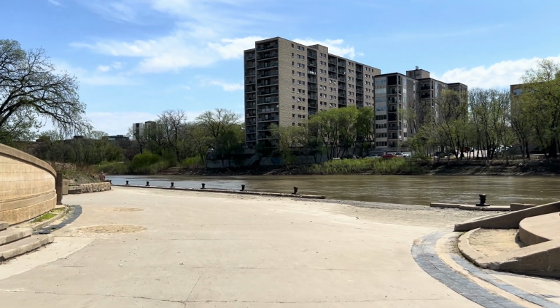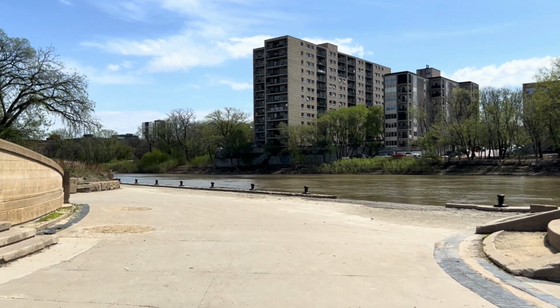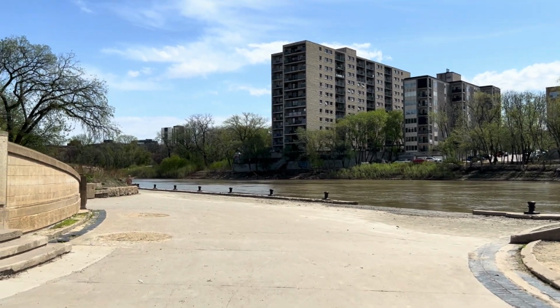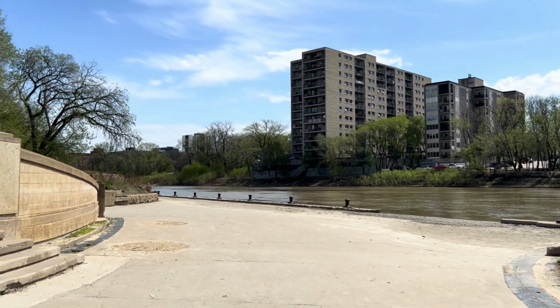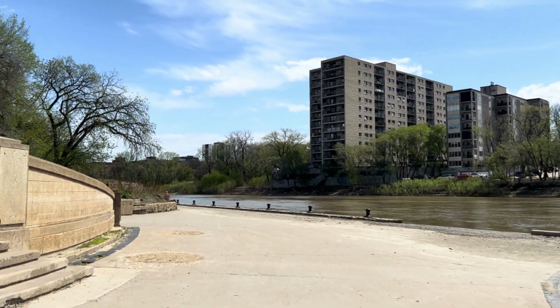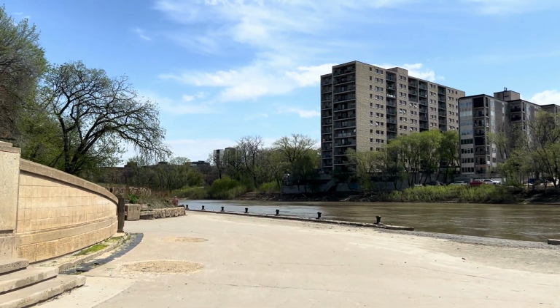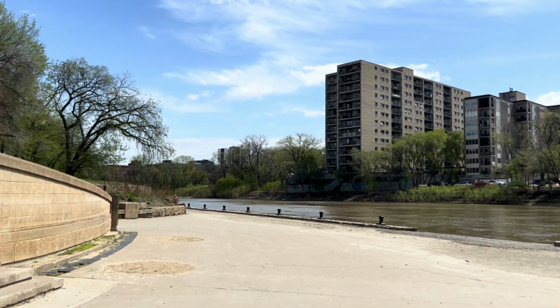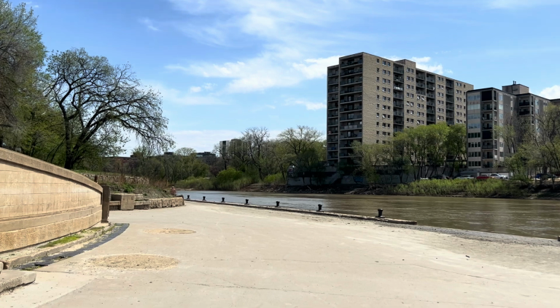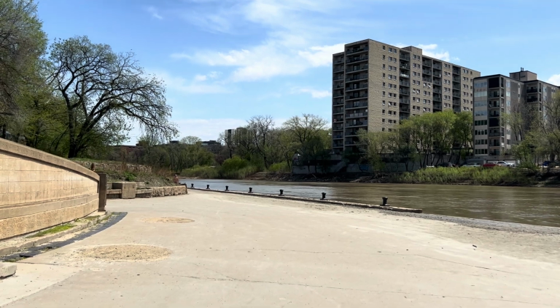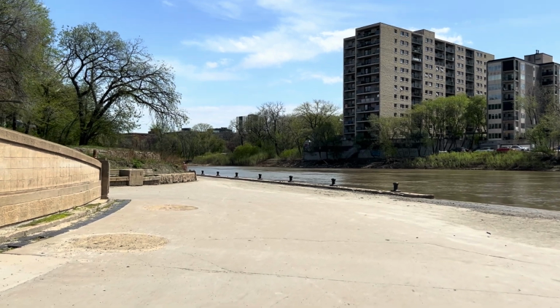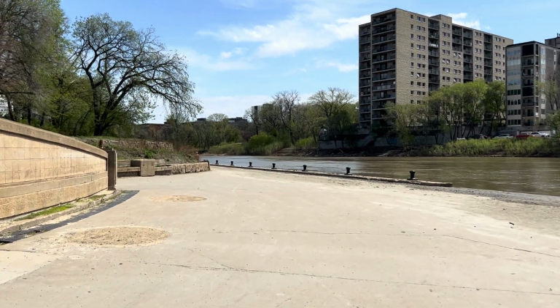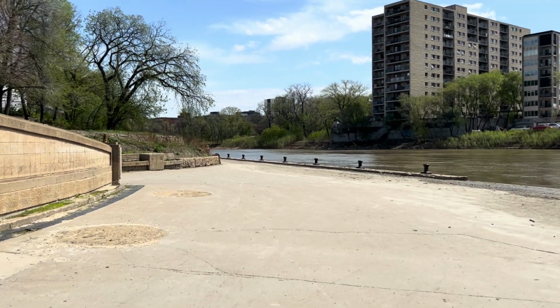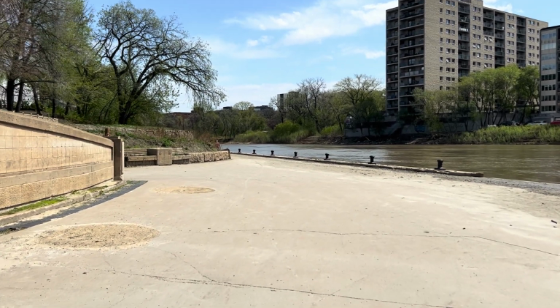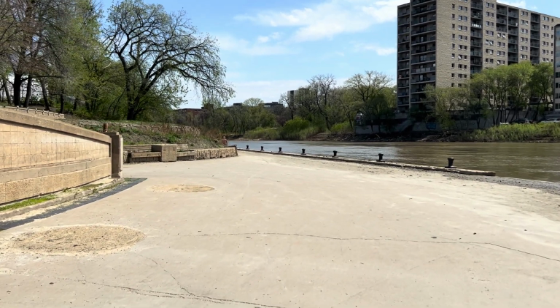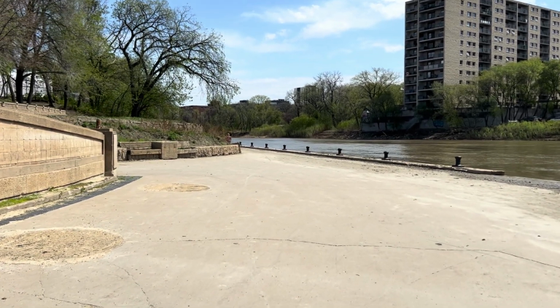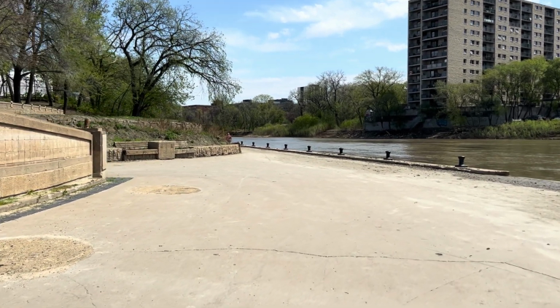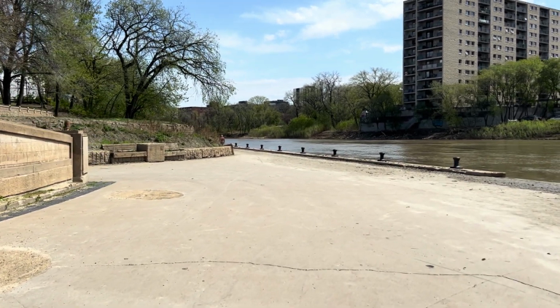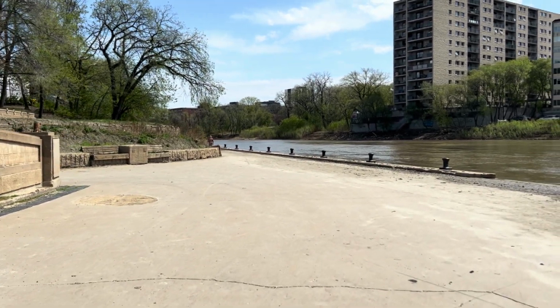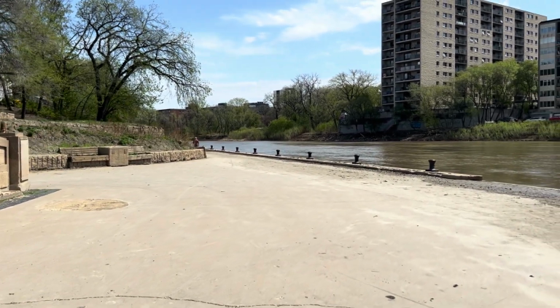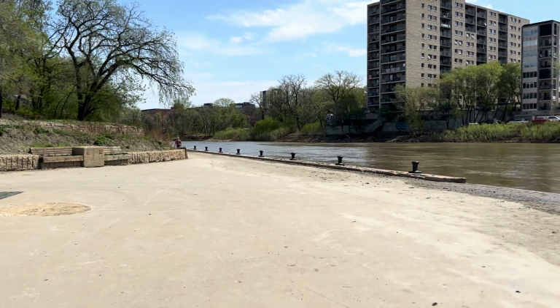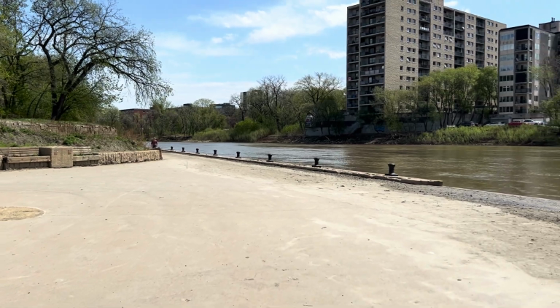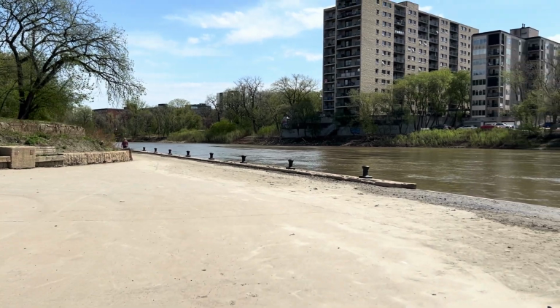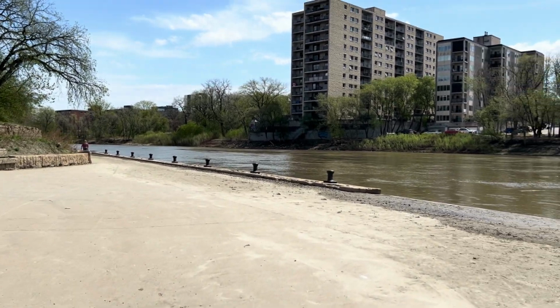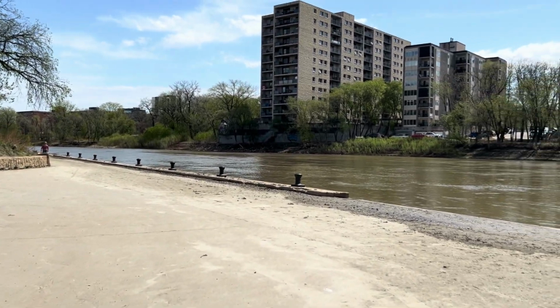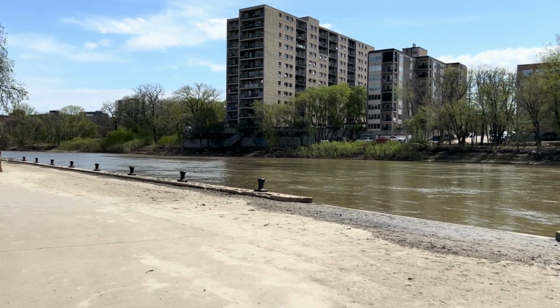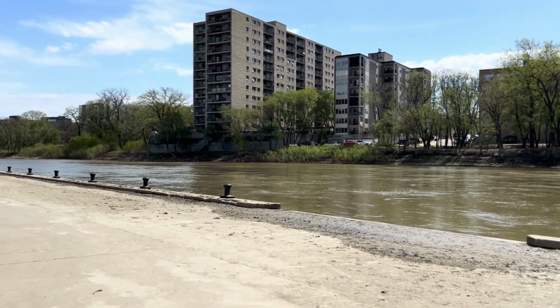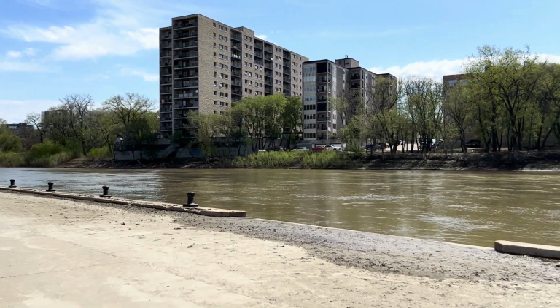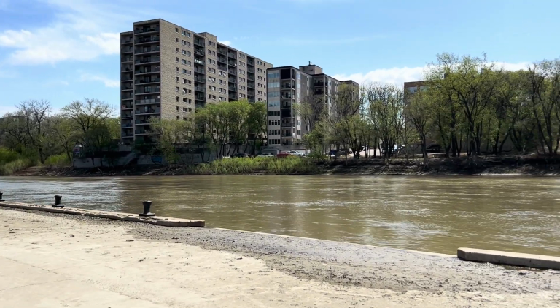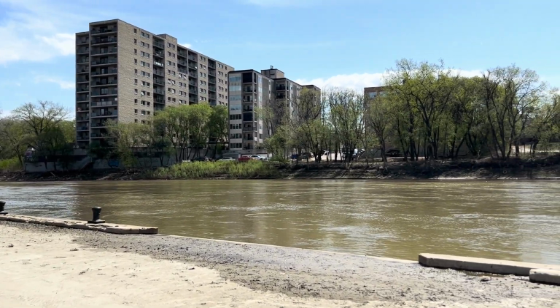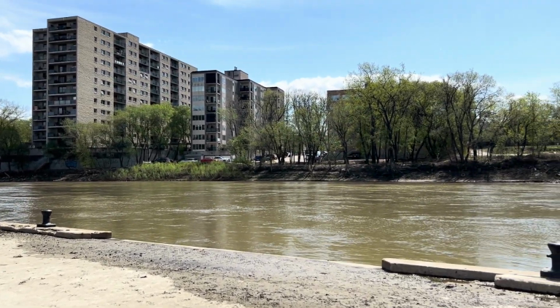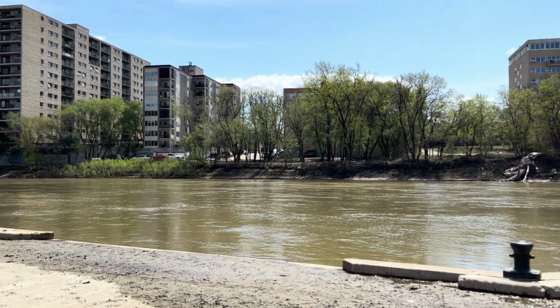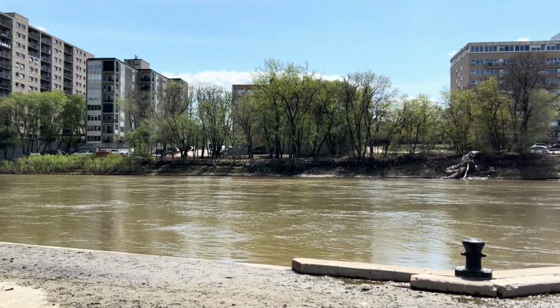Still a couple of people are walking. Anyway, that's it. I can show you more later.